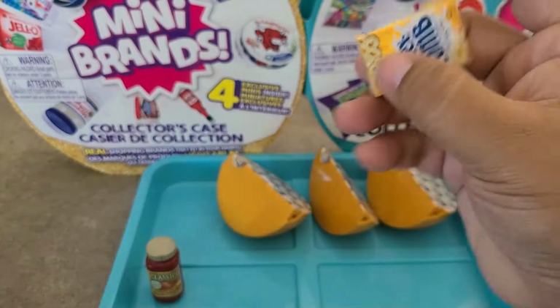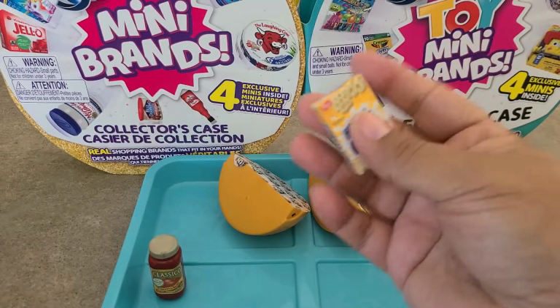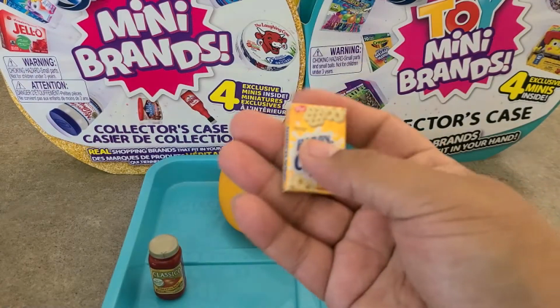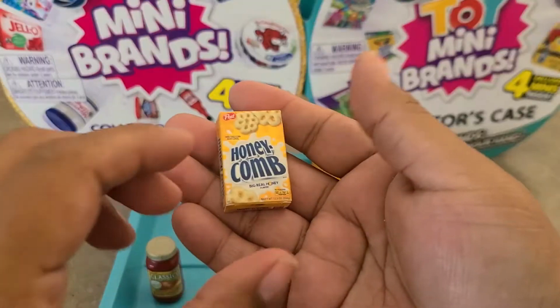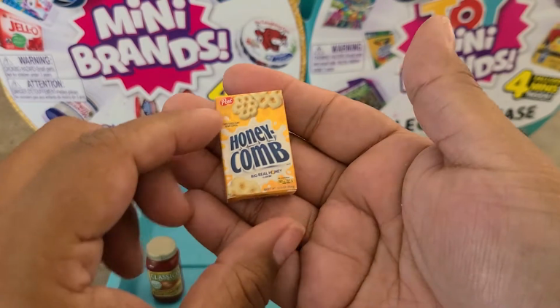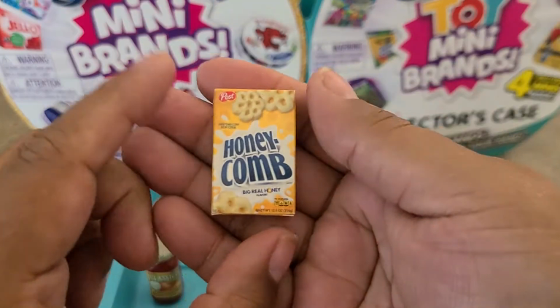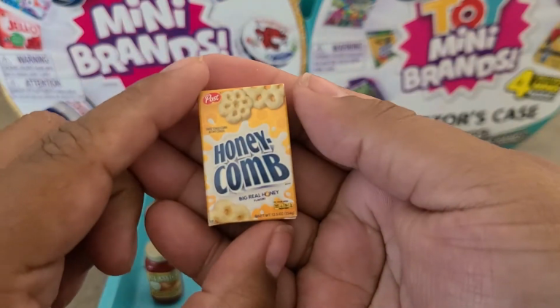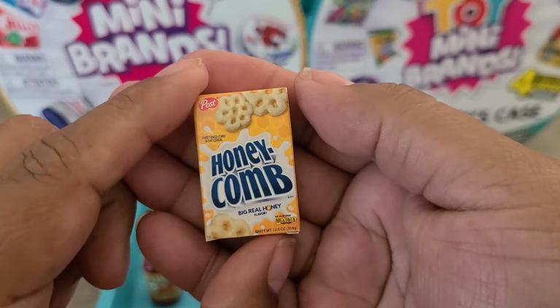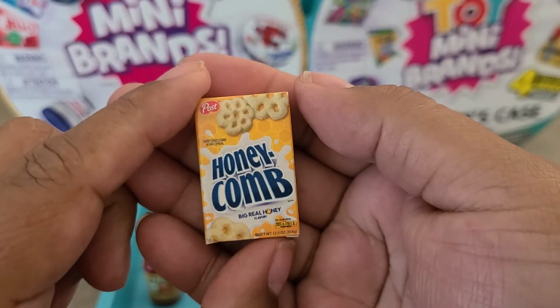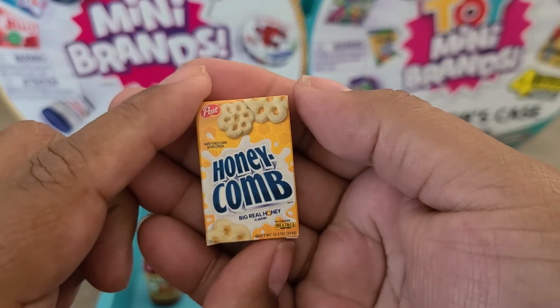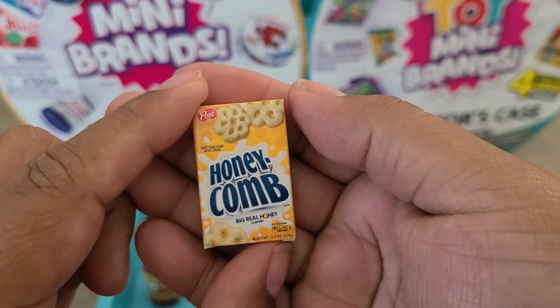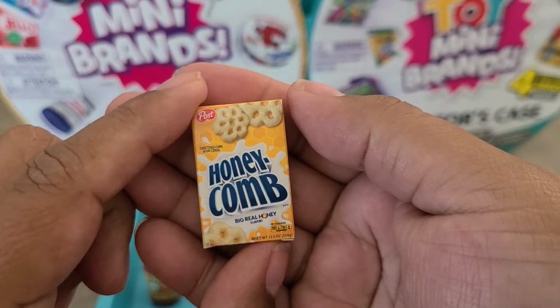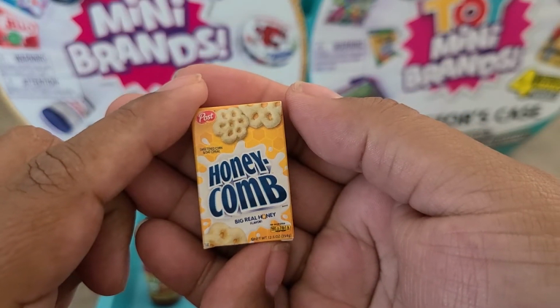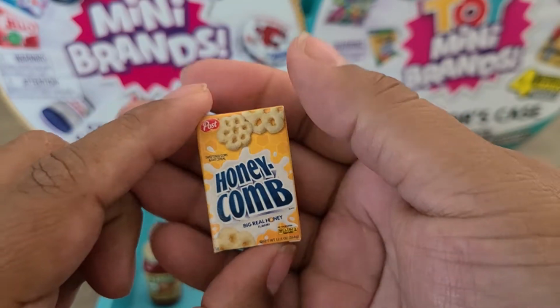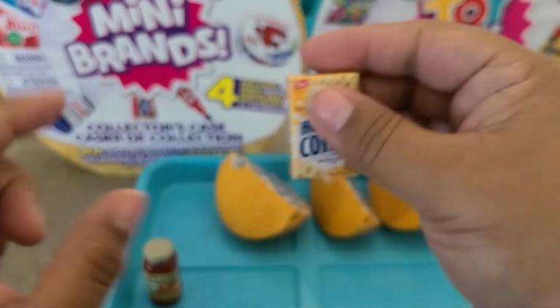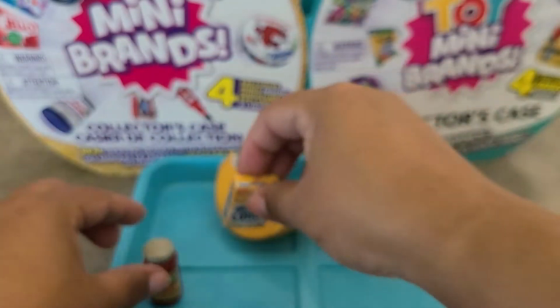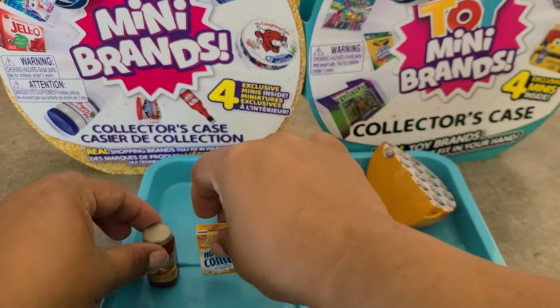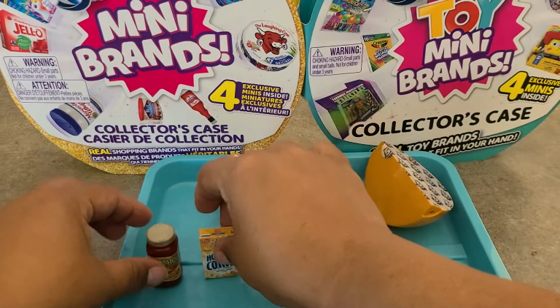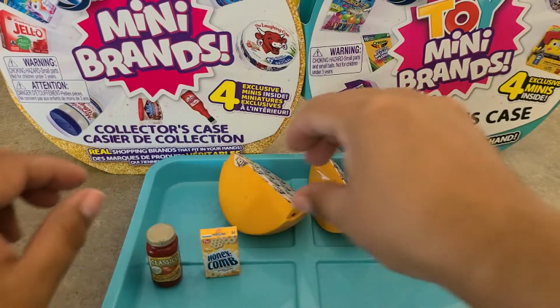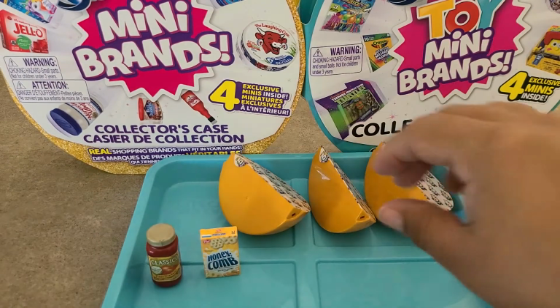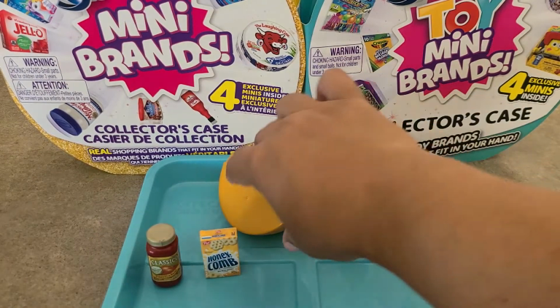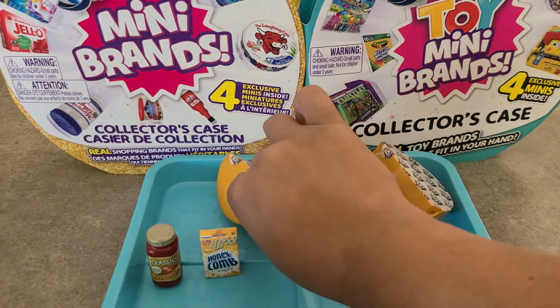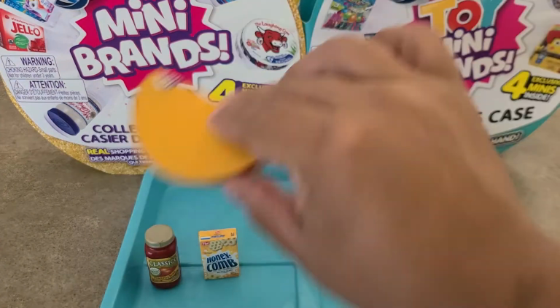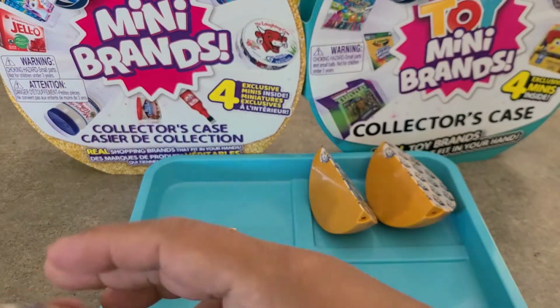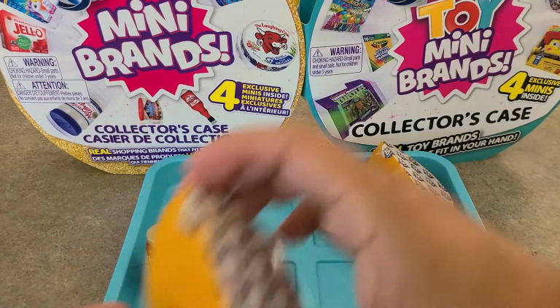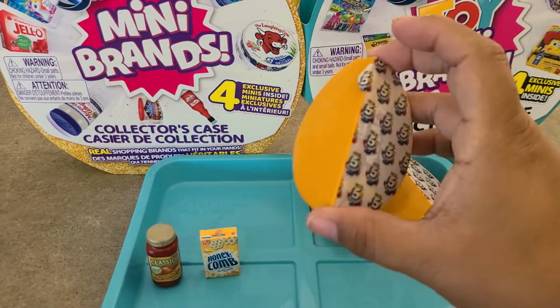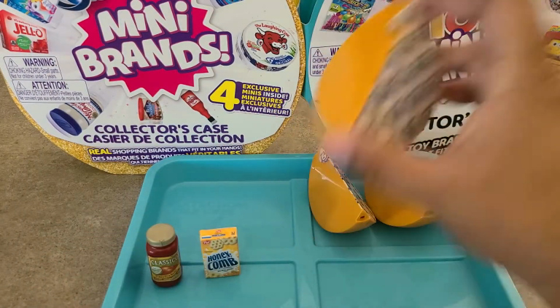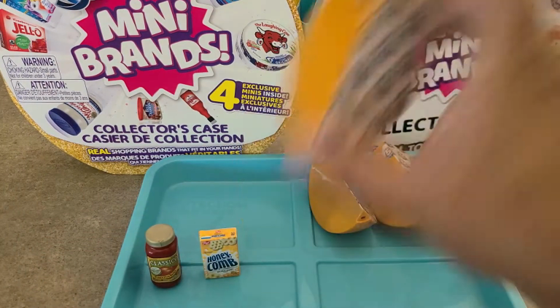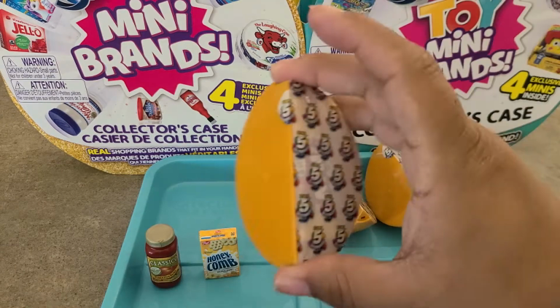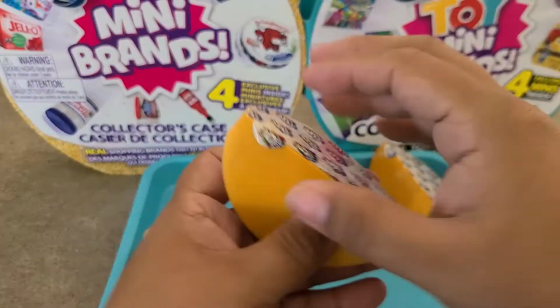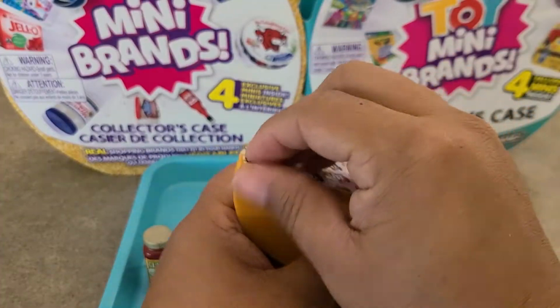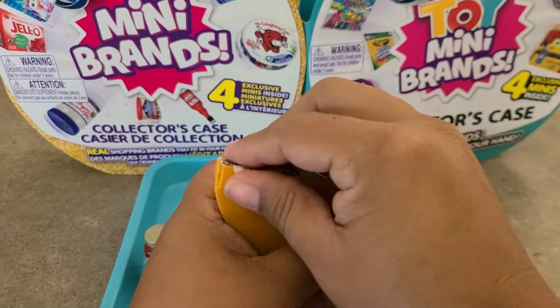This is a new one for me — I don't have the honeycomb. It's the Honeycomb cereal, a Wave 2 item, and it's new to my collection! So amazing. Off to a great start — we've opened two and we've got one new one already.